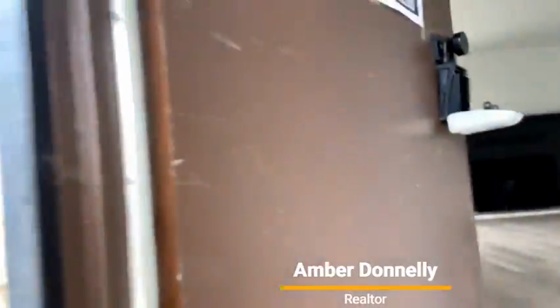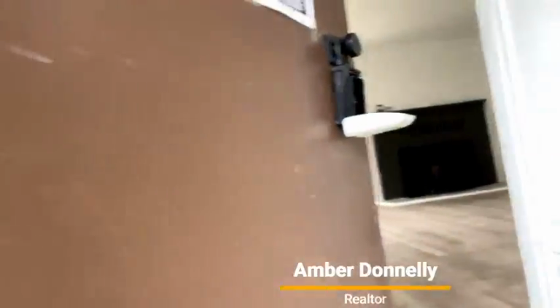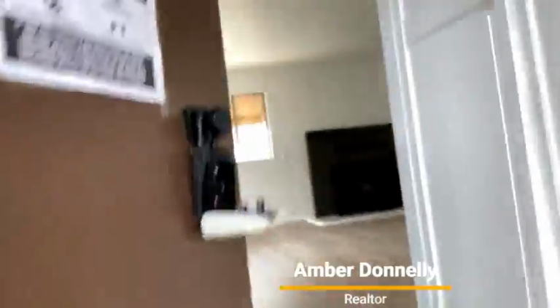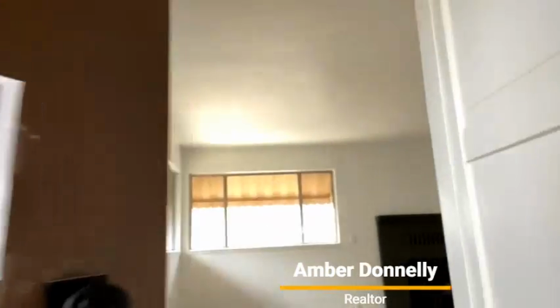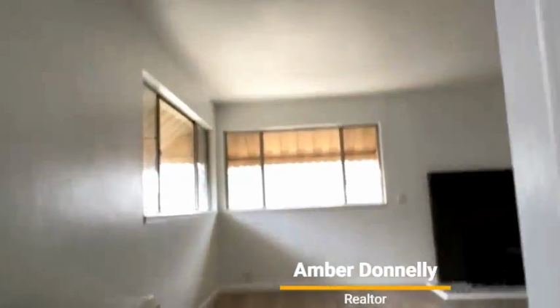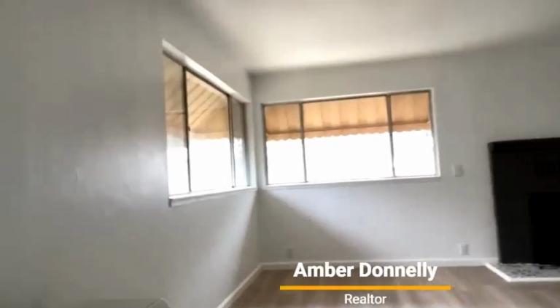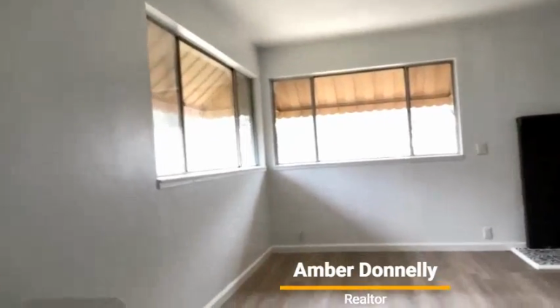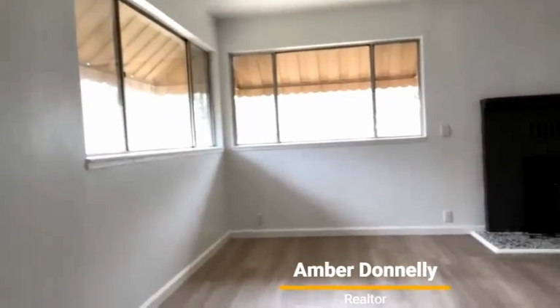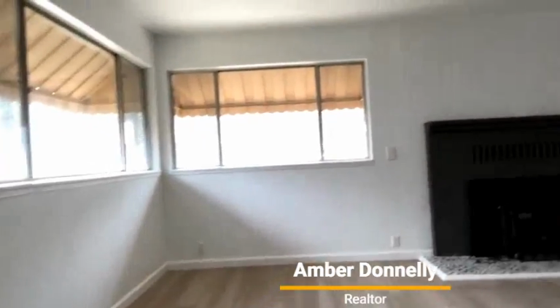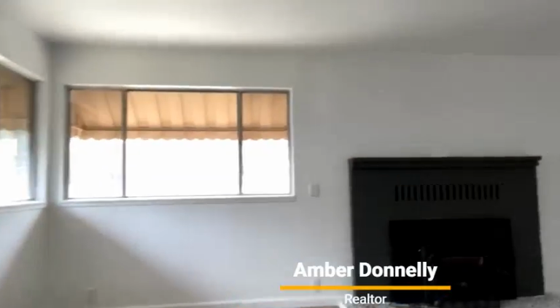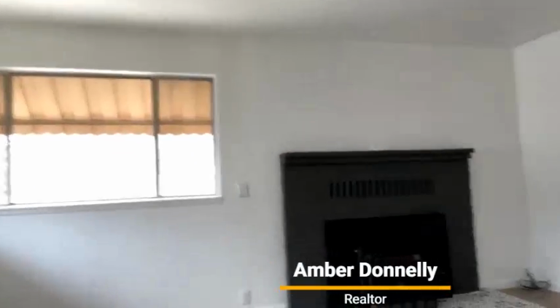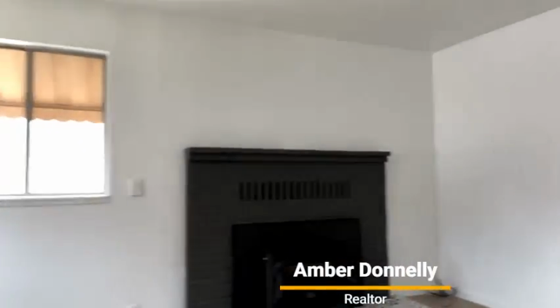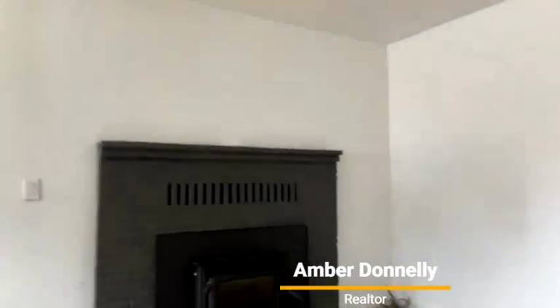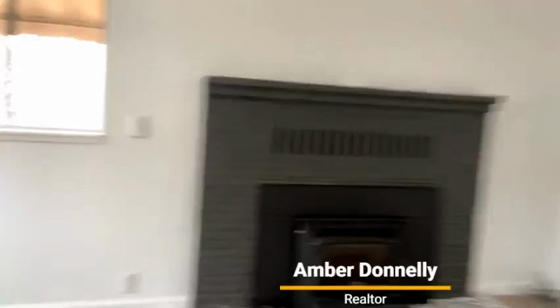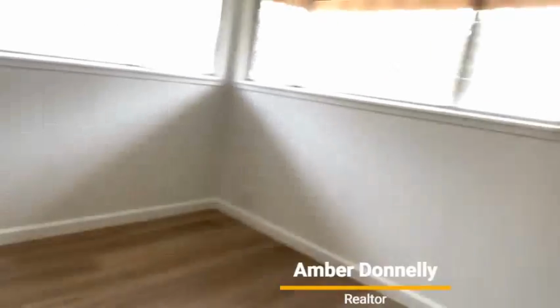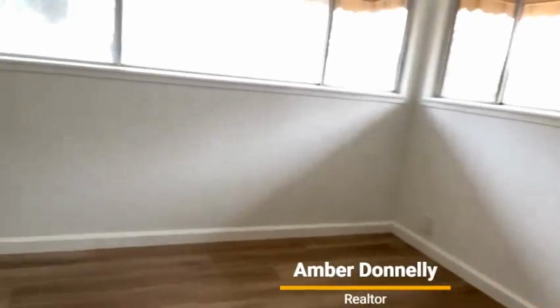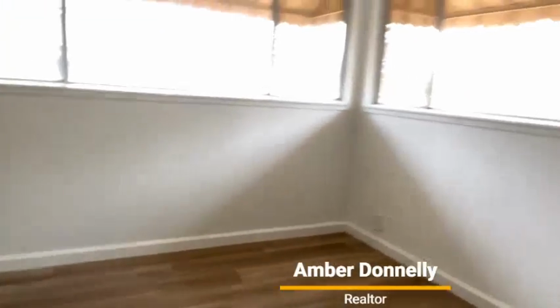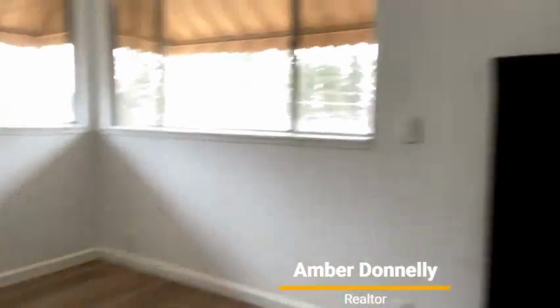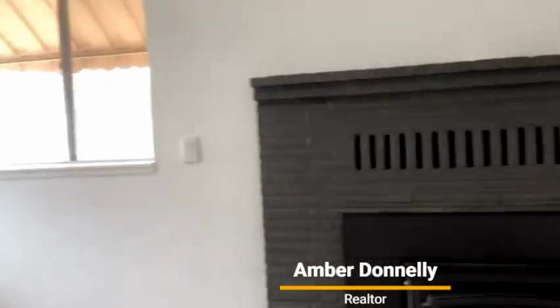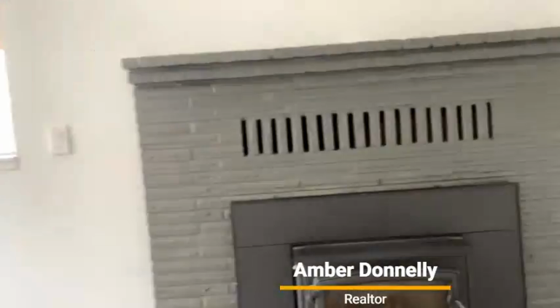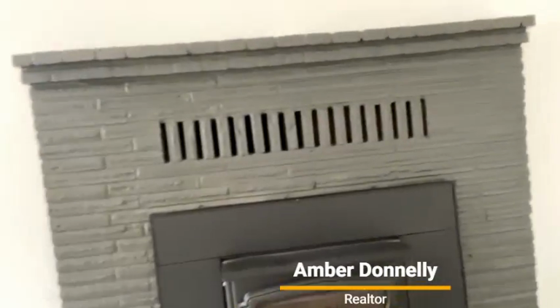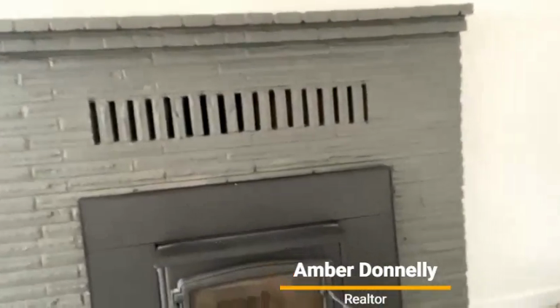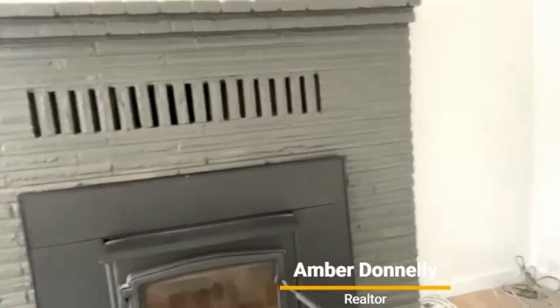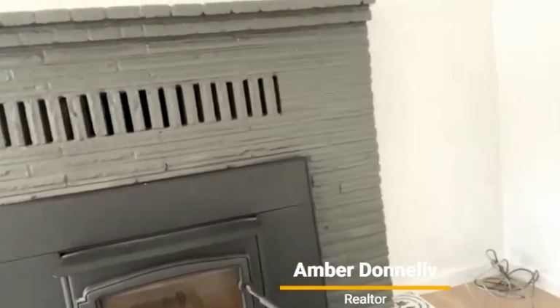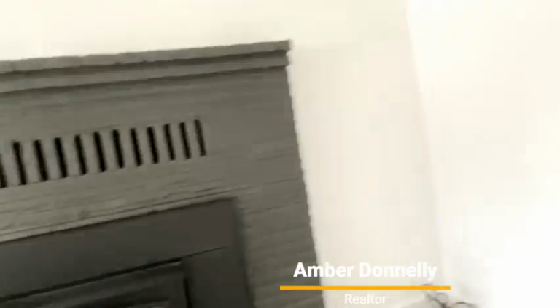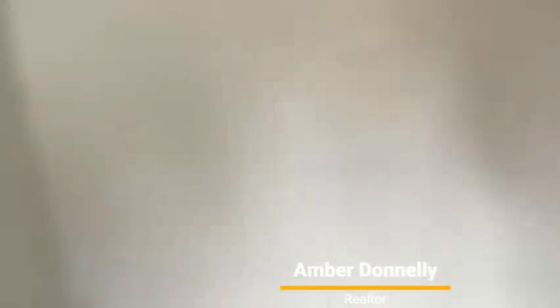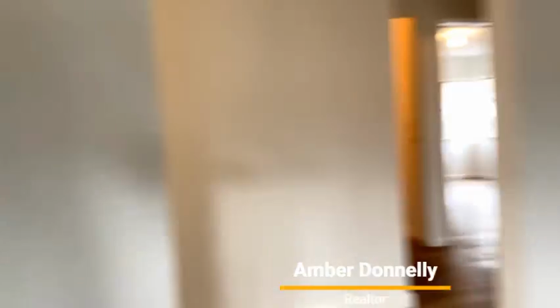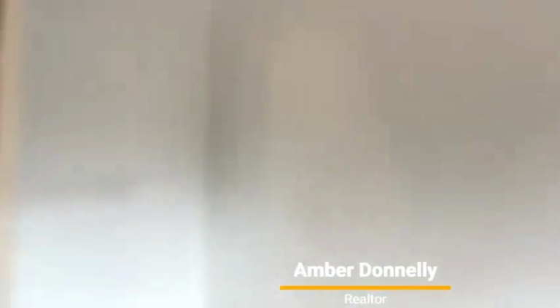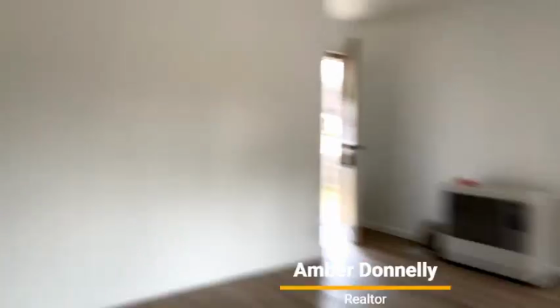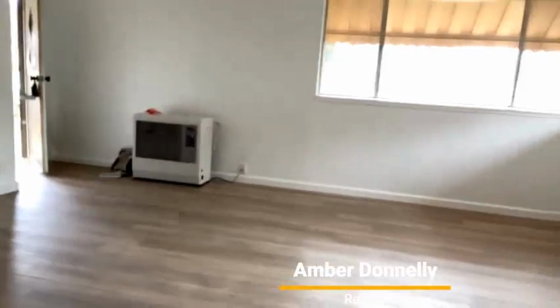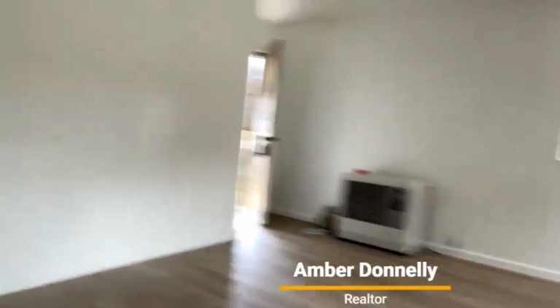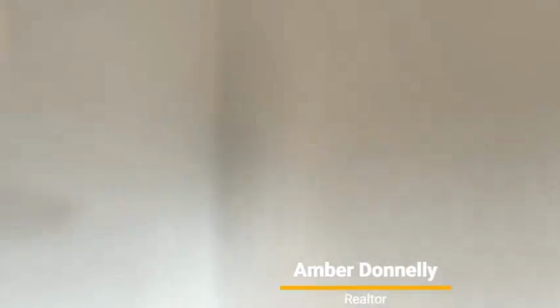So as you walk through, you'll see new flooring. It has a couple of heat sources — a monitor heater over here as well as this stove. Nice new tile, nice open living area.